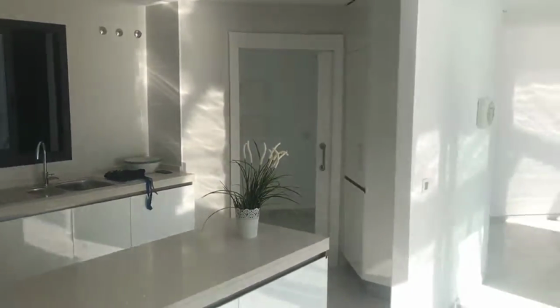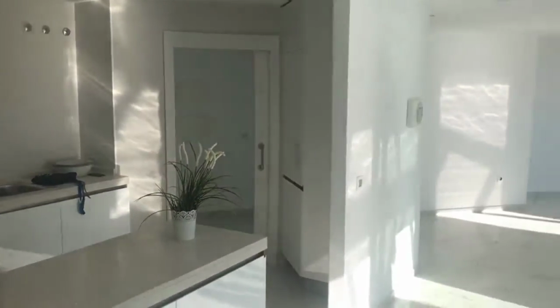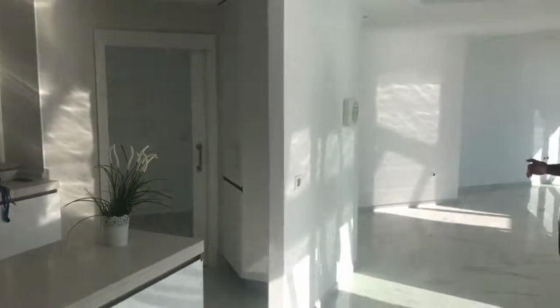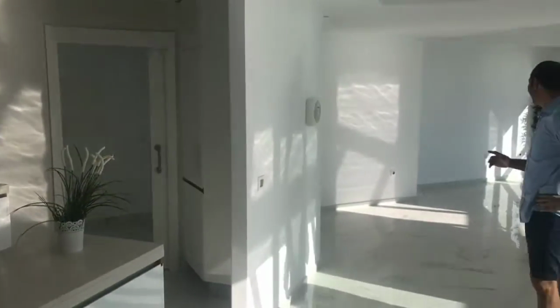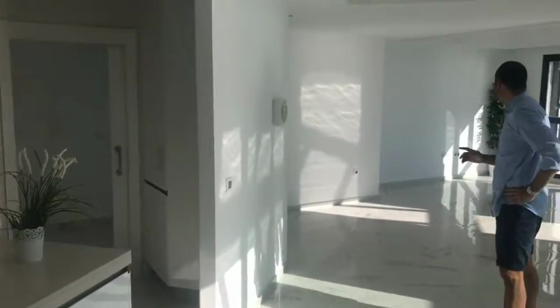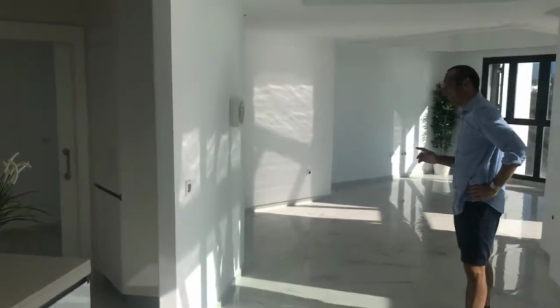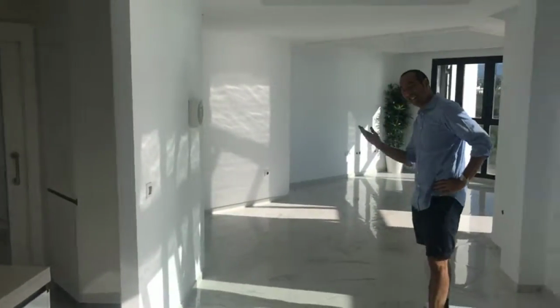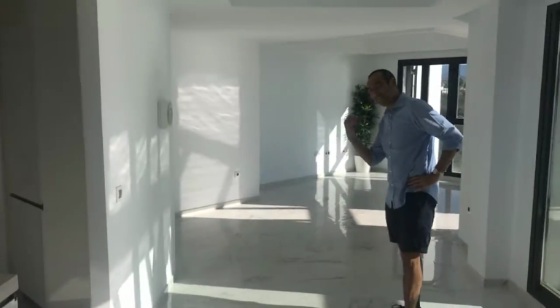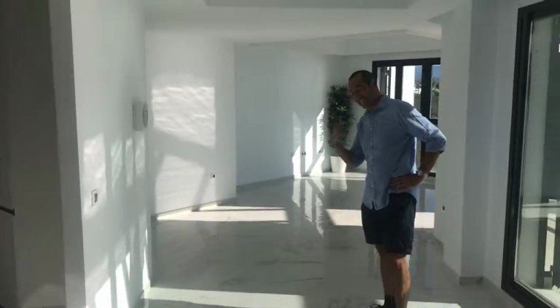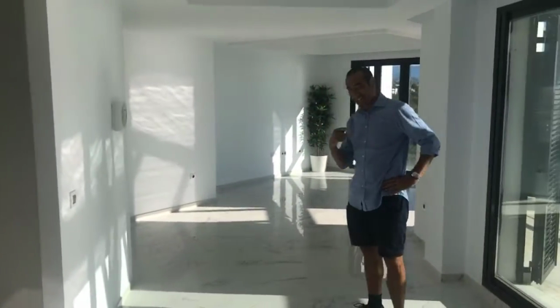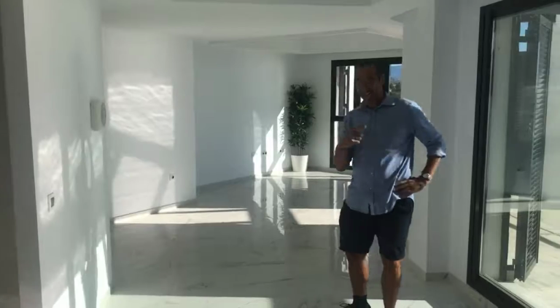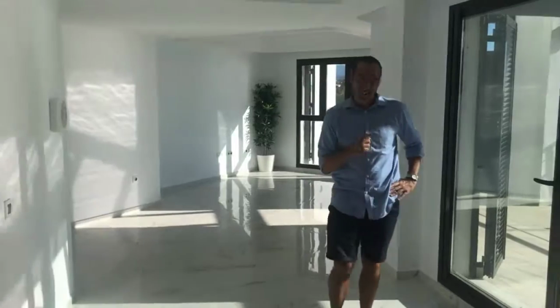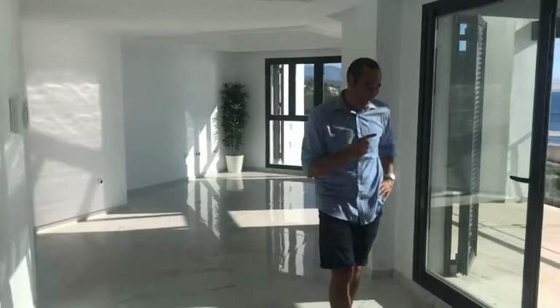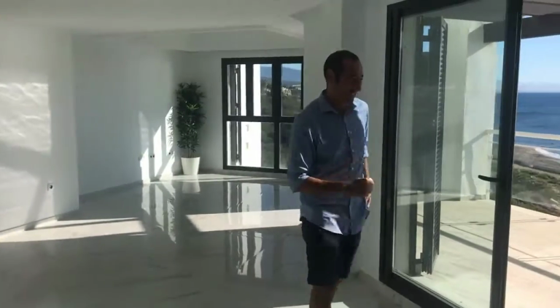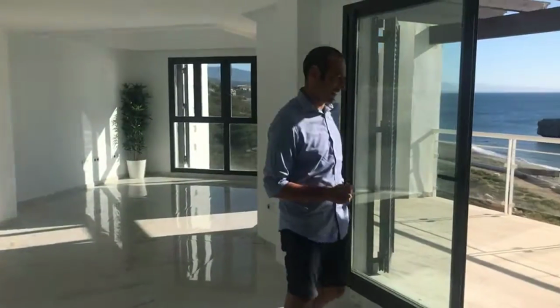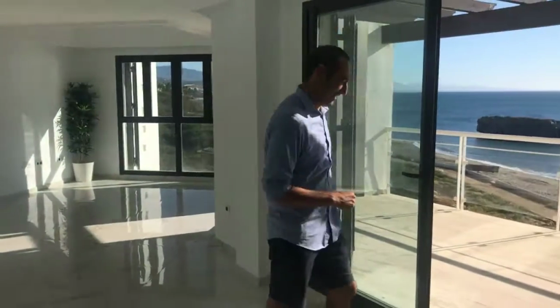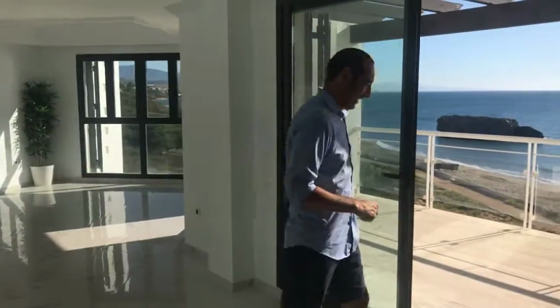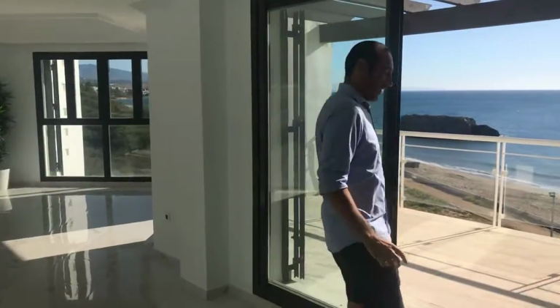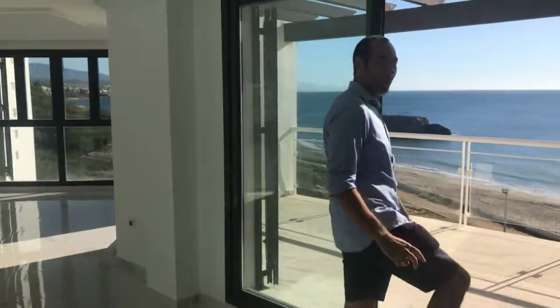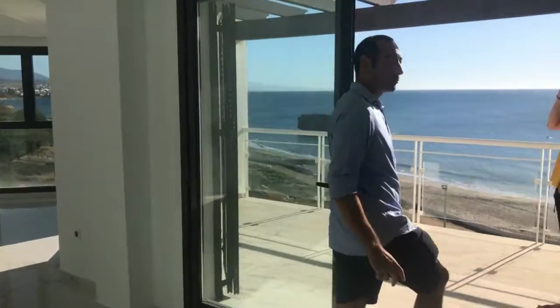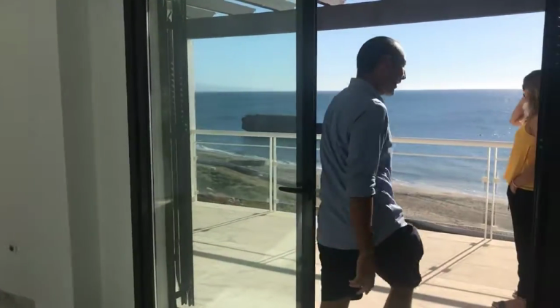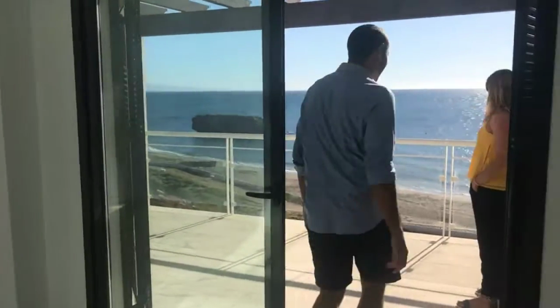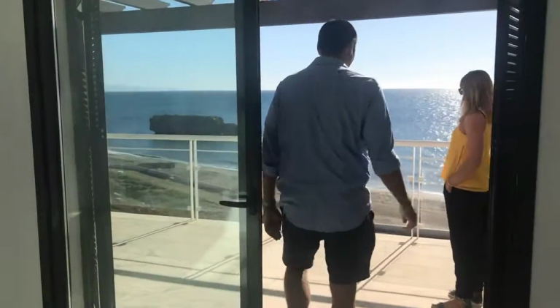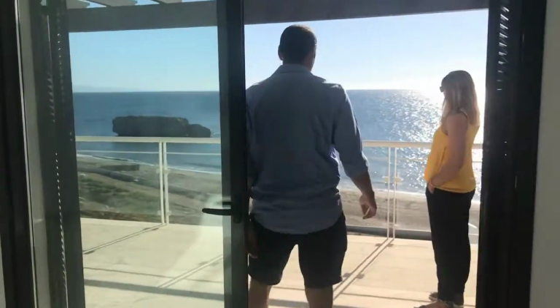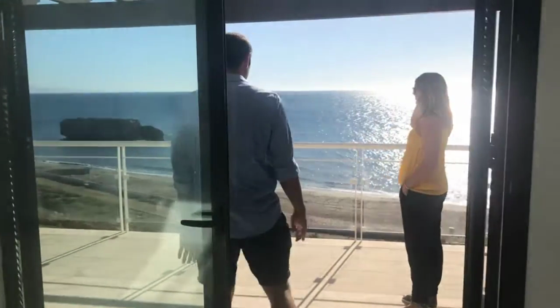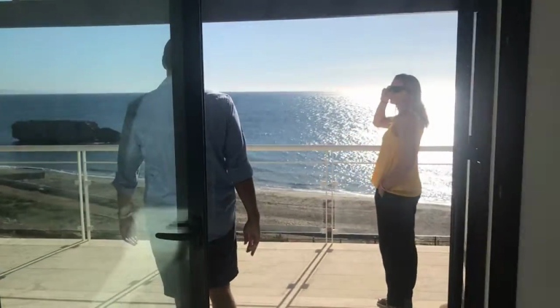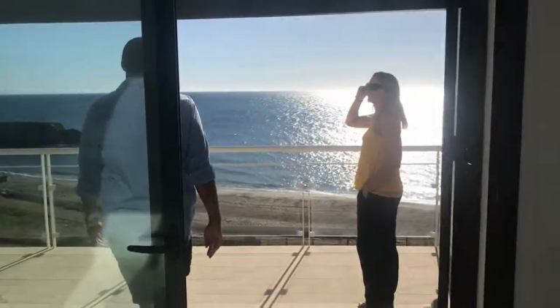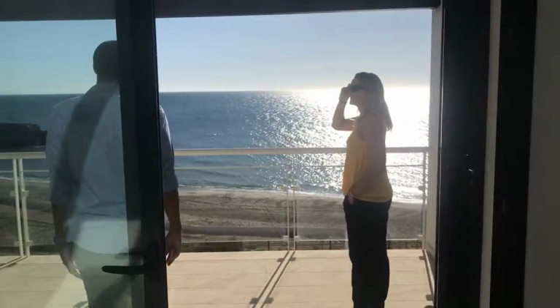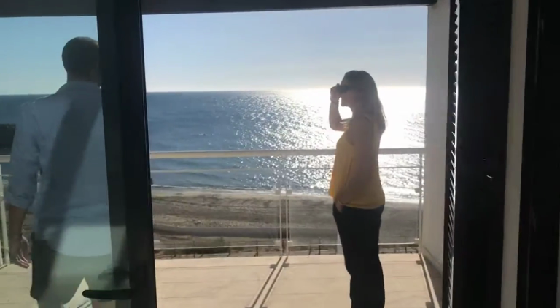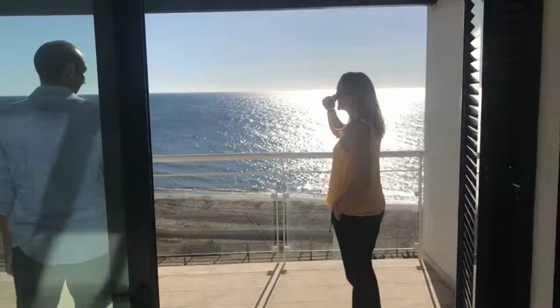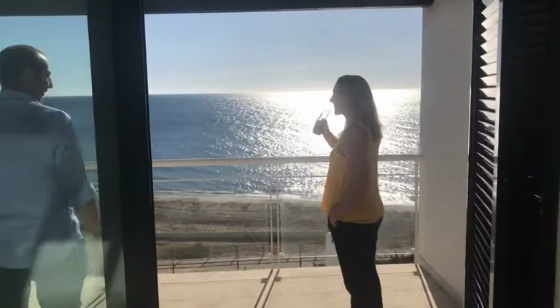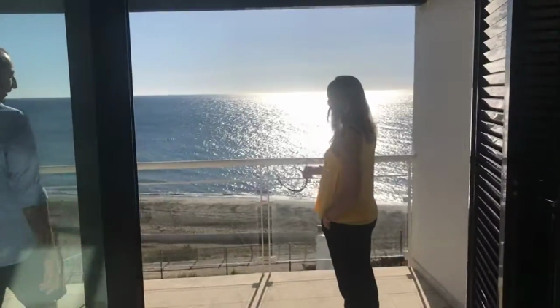But really, come see this. You are right on the beach. Look at that view.